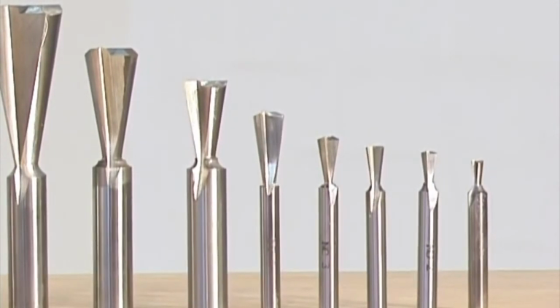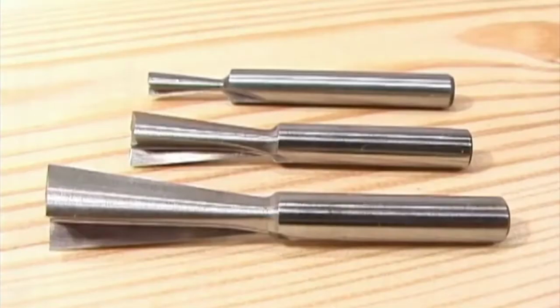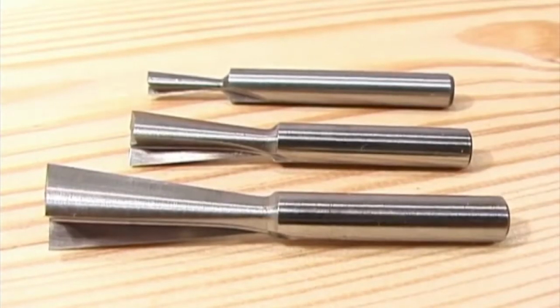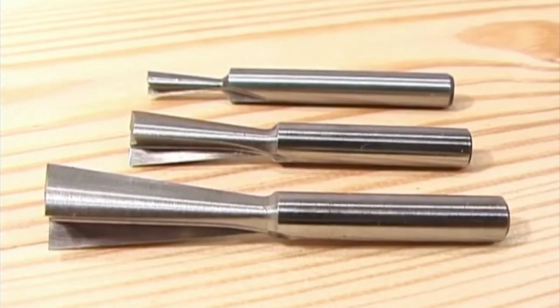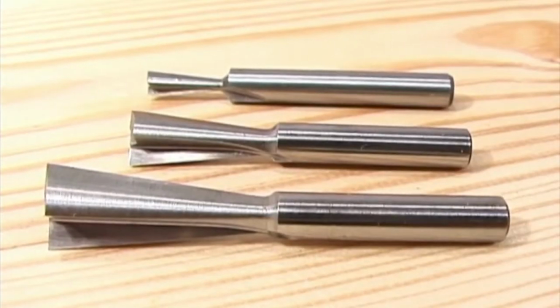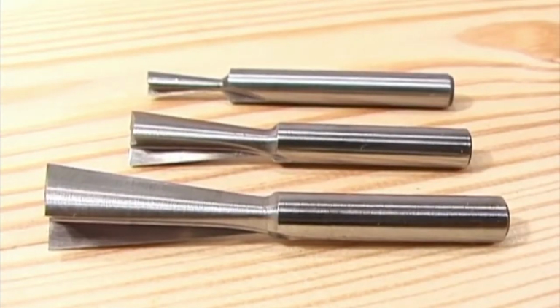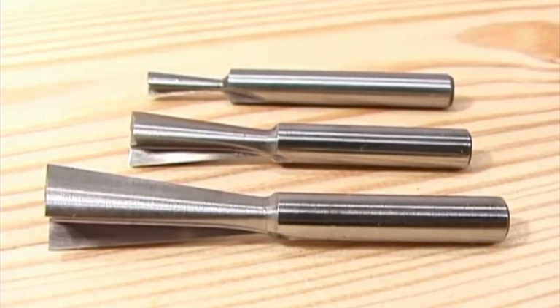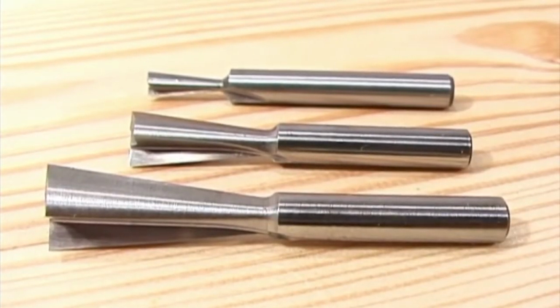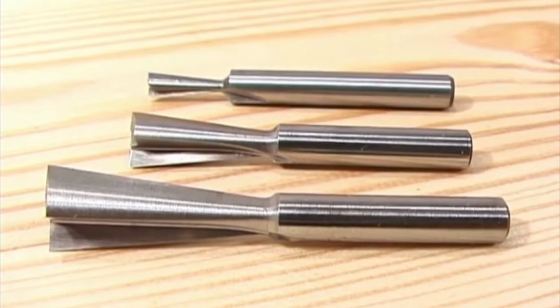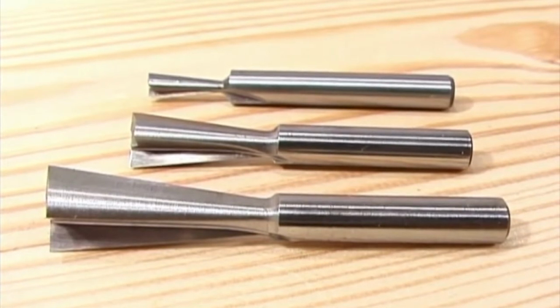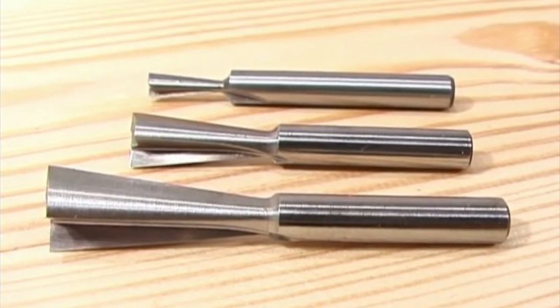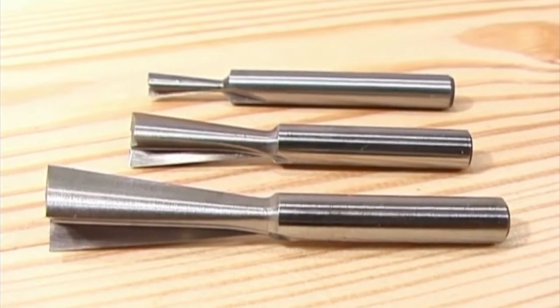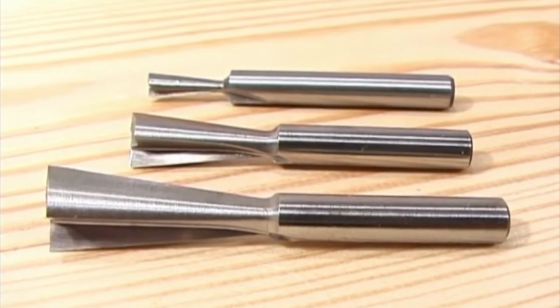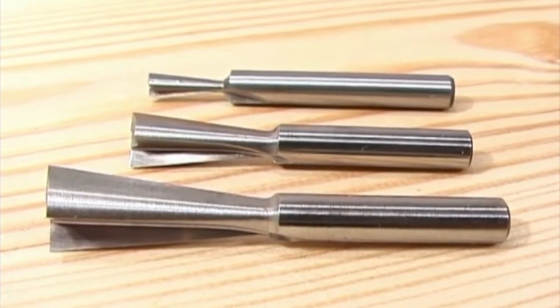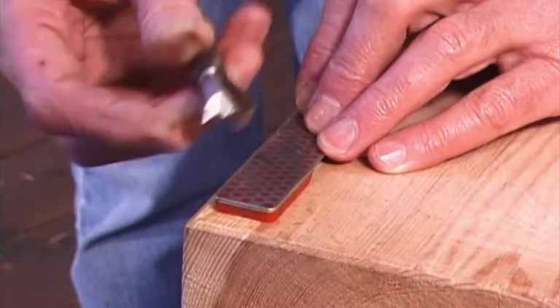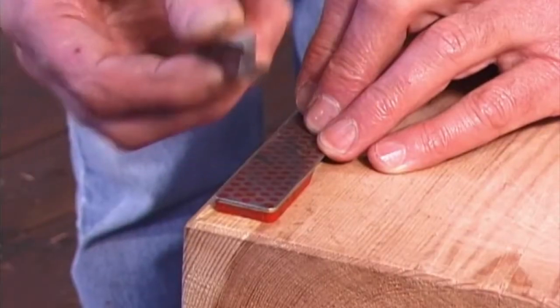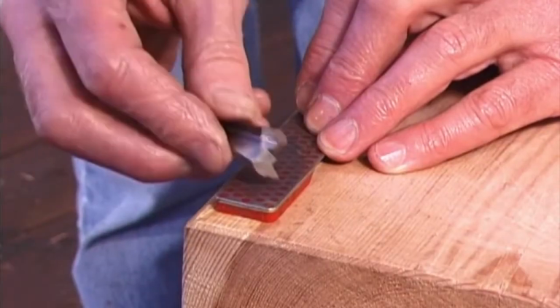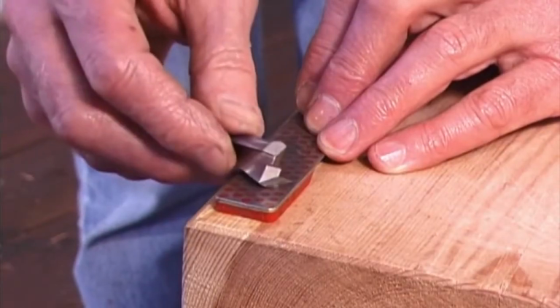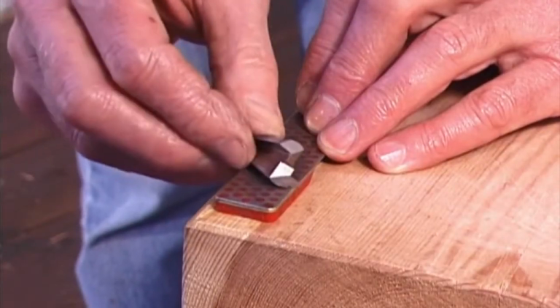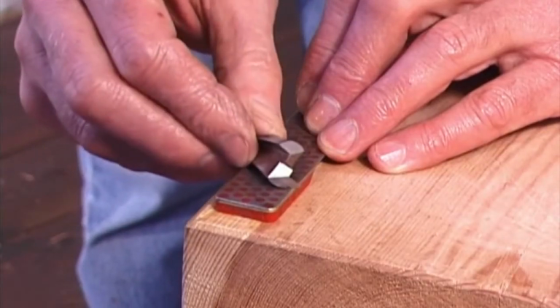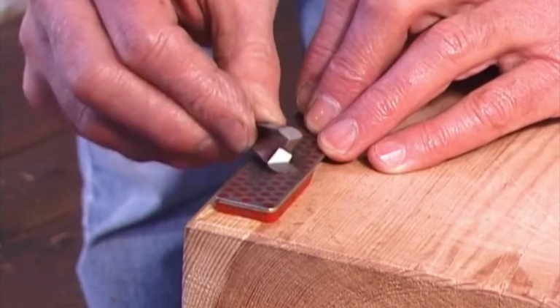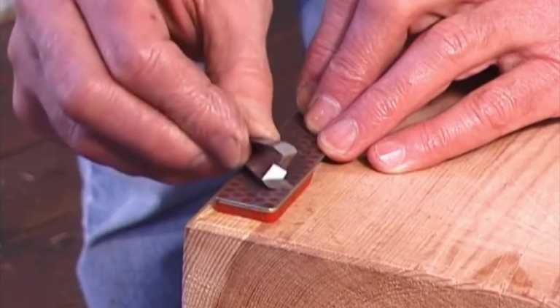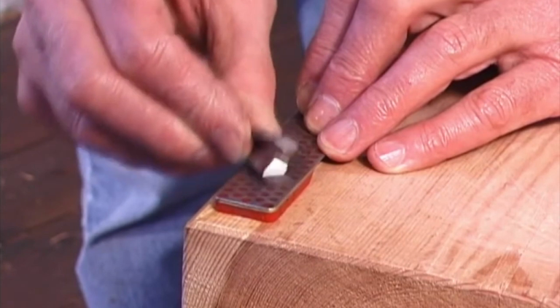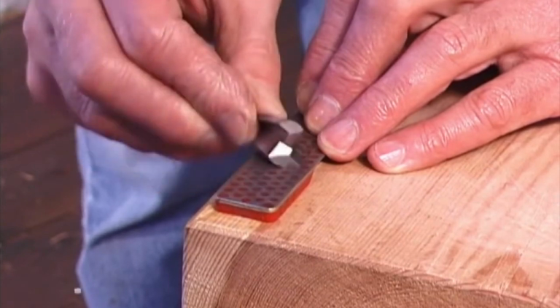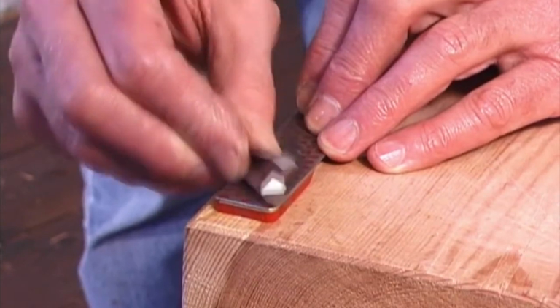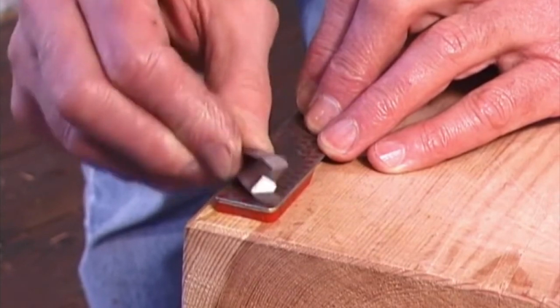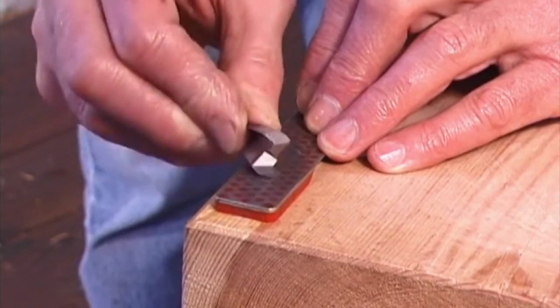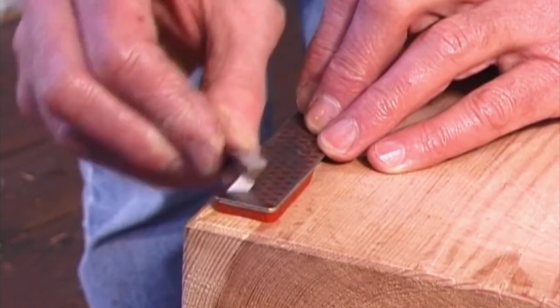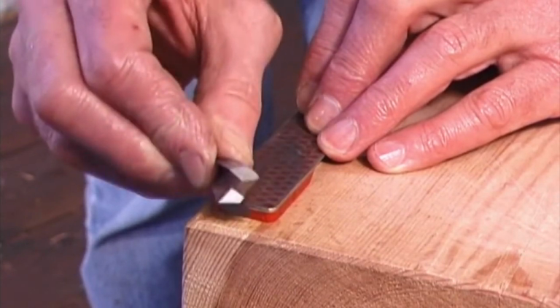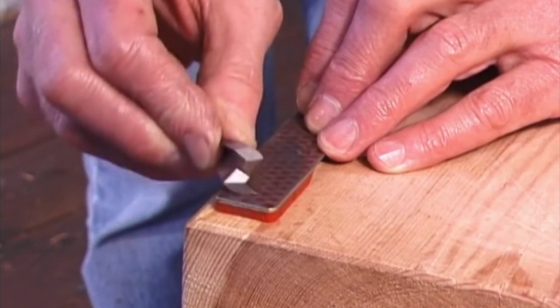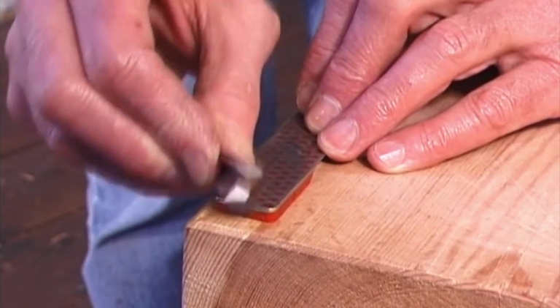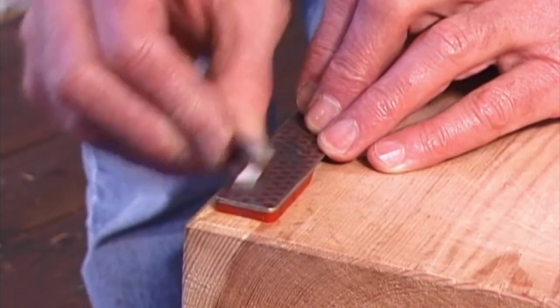We have special fine dovetail cutters for draw fronts too. Although high-speed steel bits may get dull, they are so easy to sharpen — it's like sharpening a pencil.